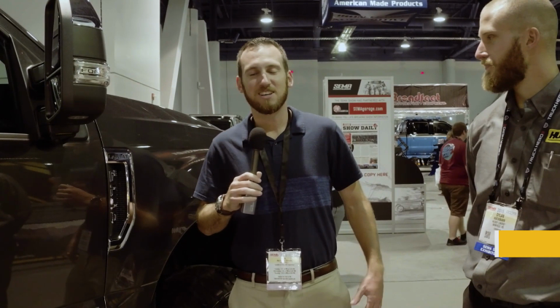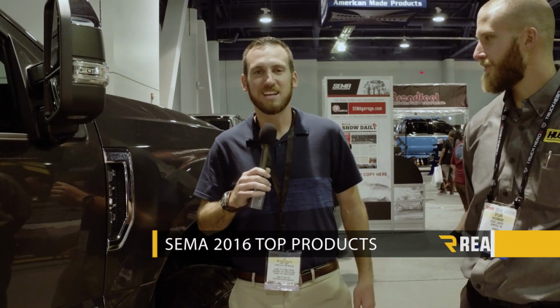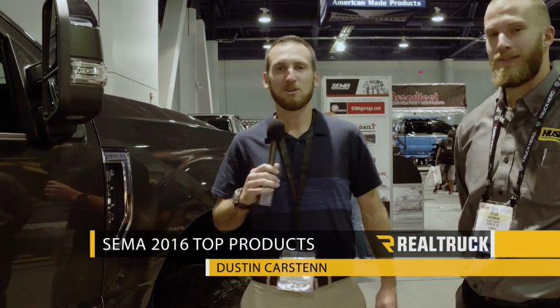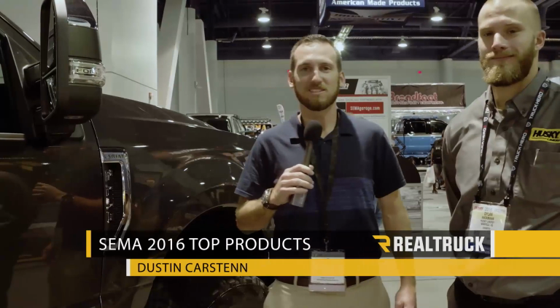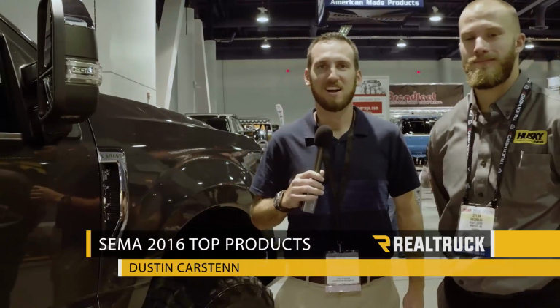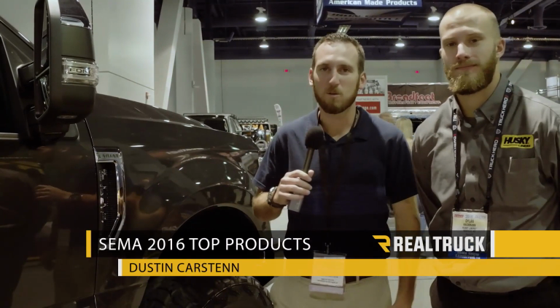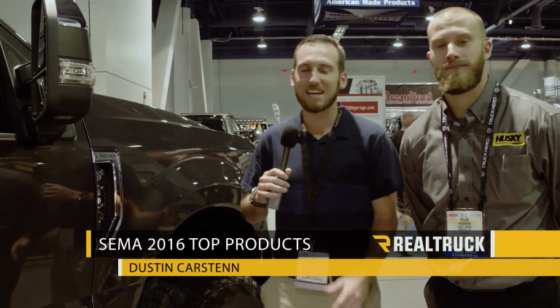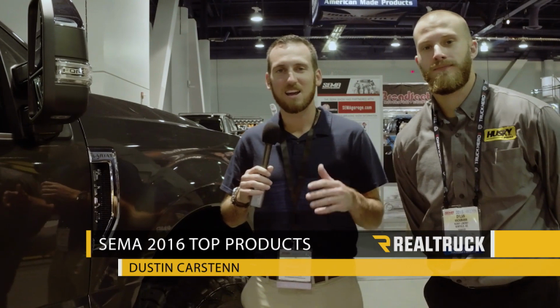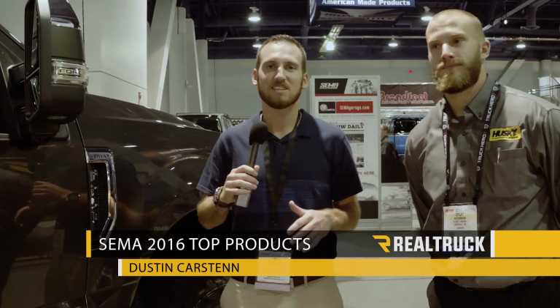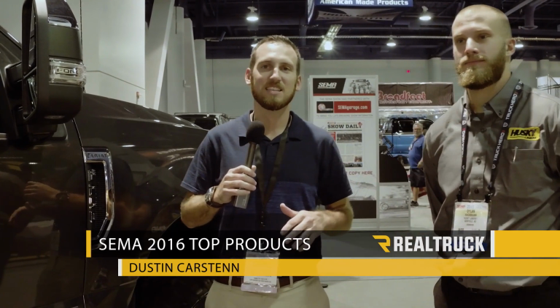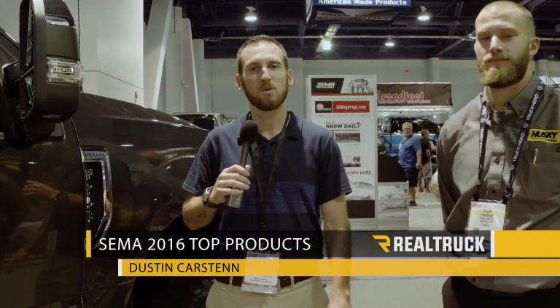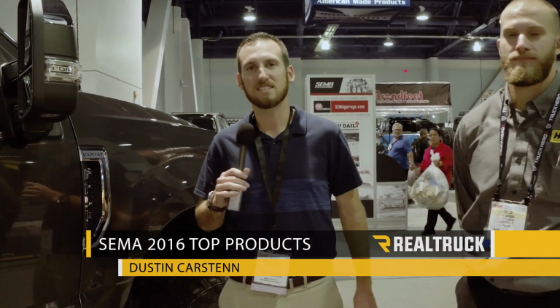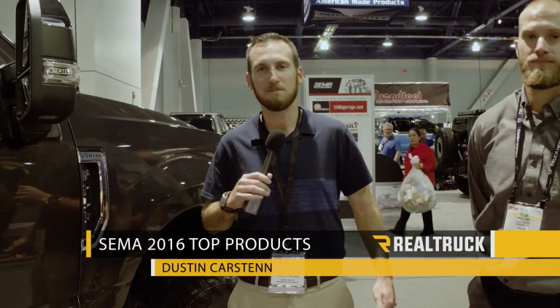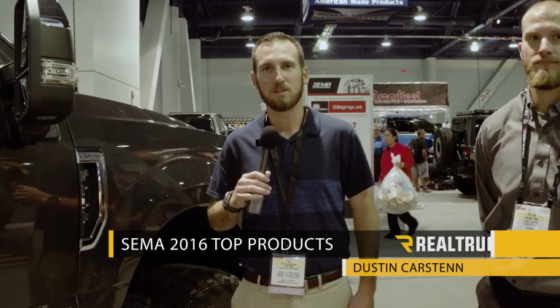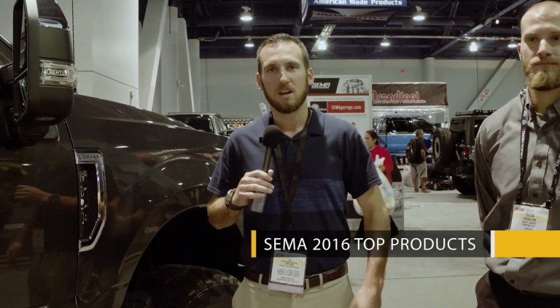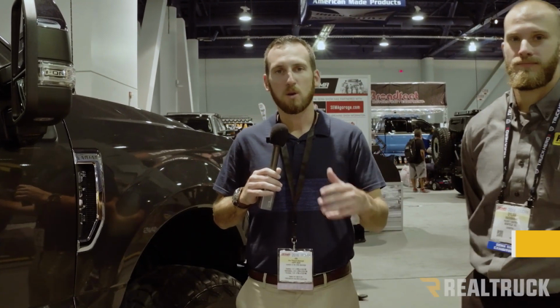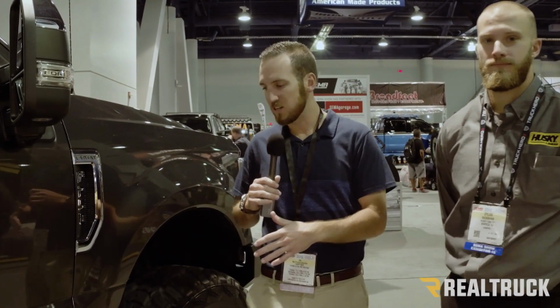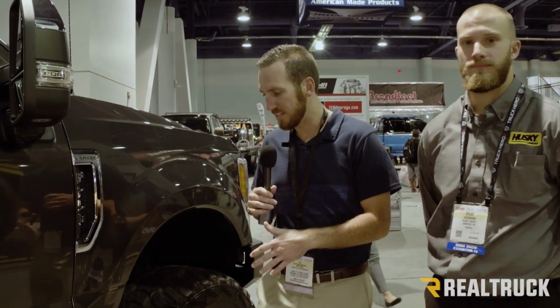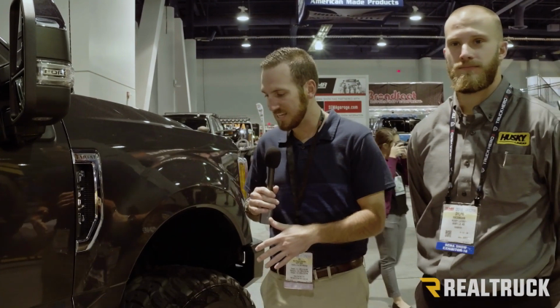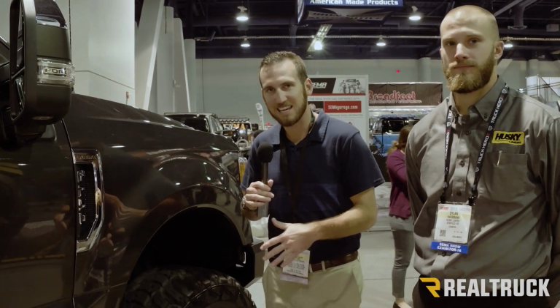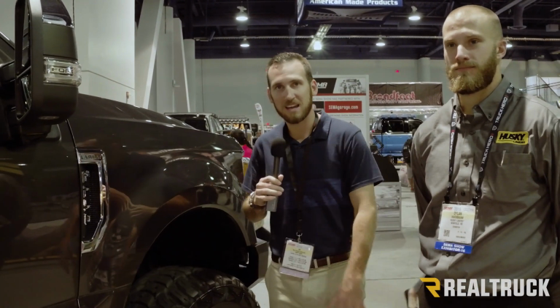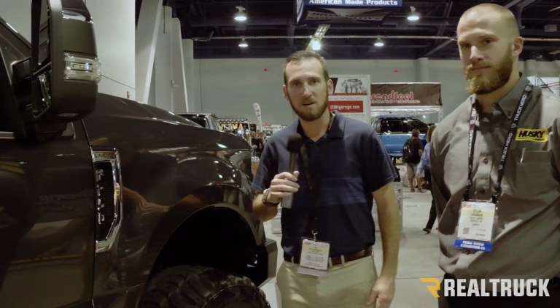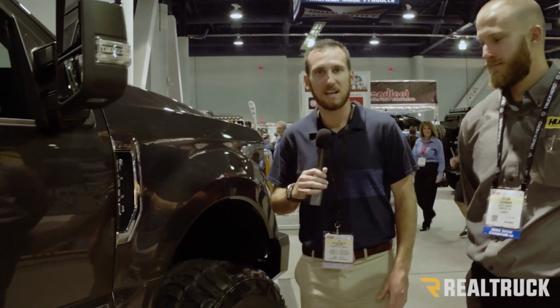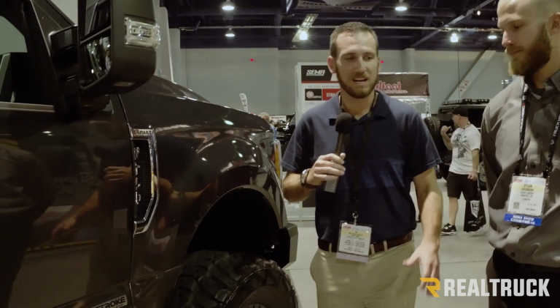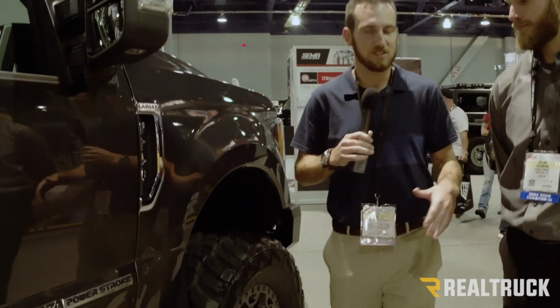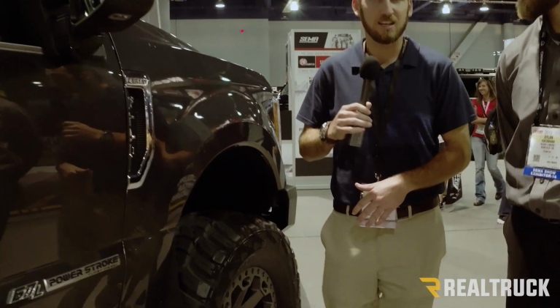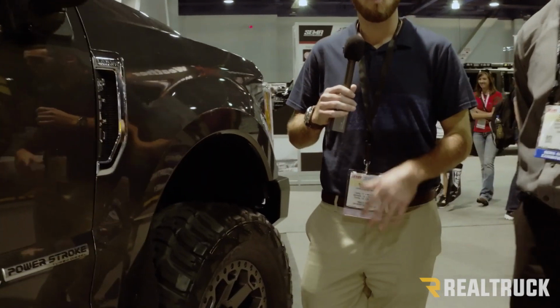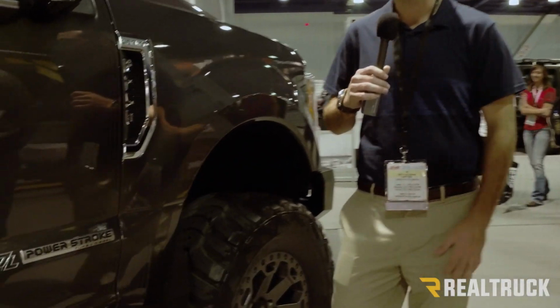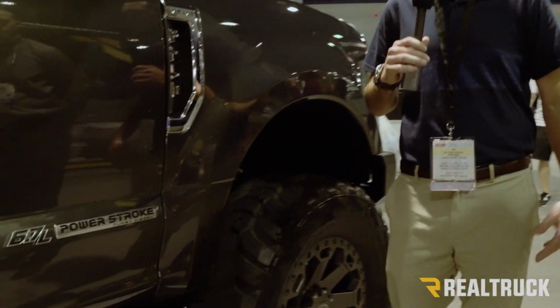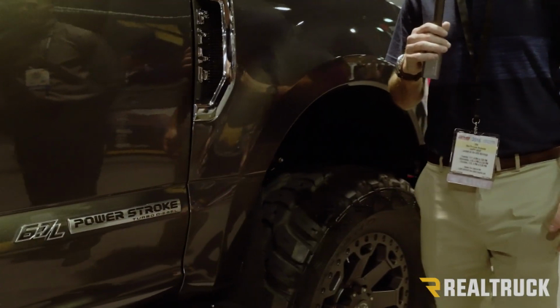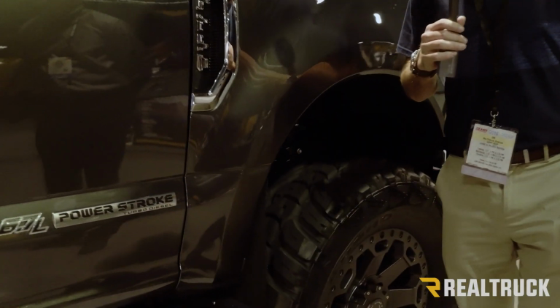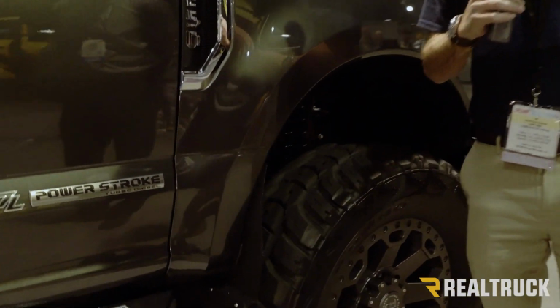Dustin here with Realtruck.com. We're back at the Husky SEMA 2016 booth. New product here is the Kickback Mudflap. We're gonna have Dylan walk us through a few of the points of this product.